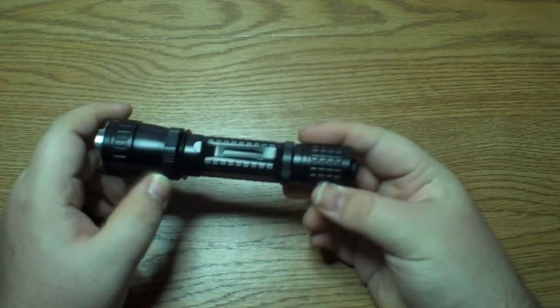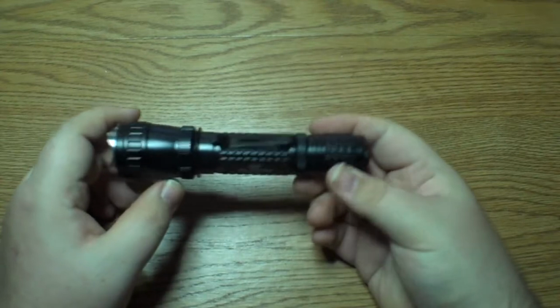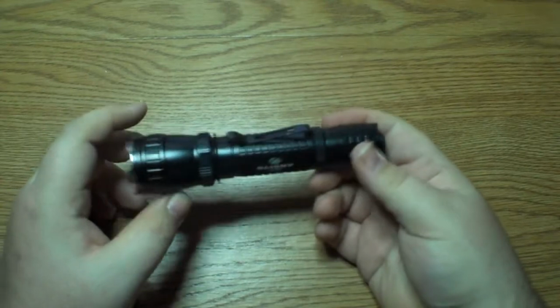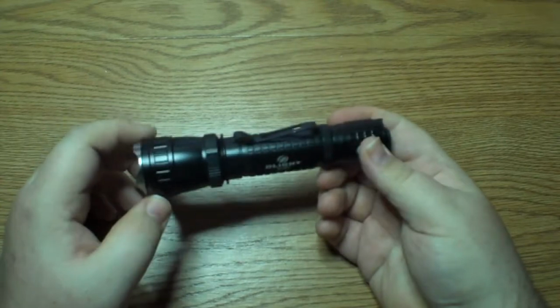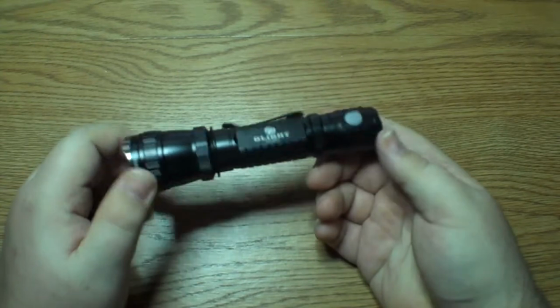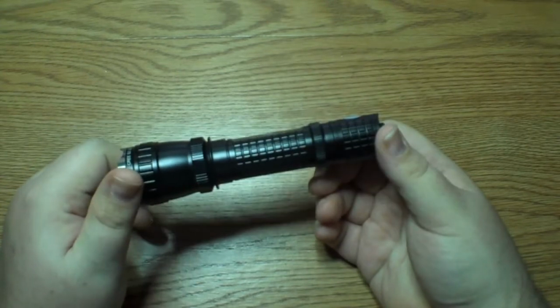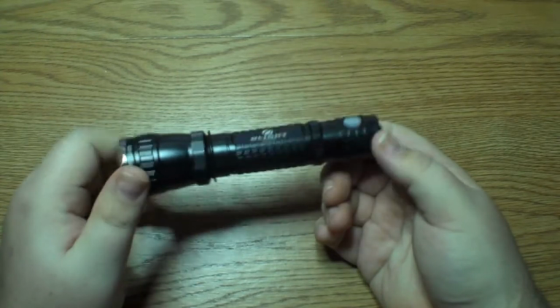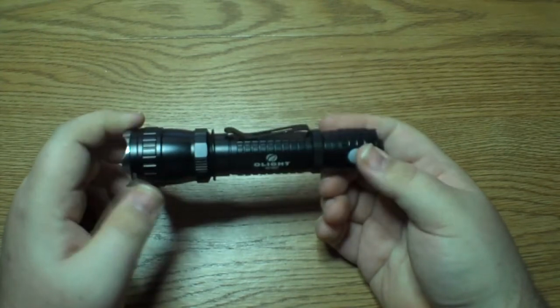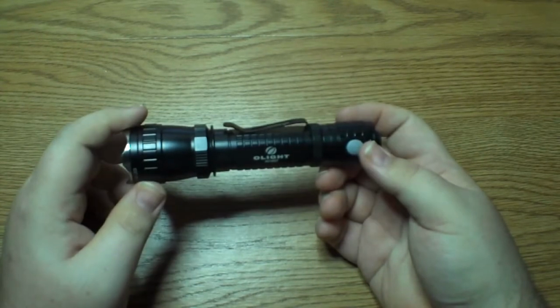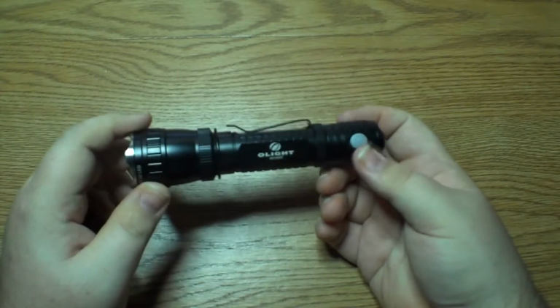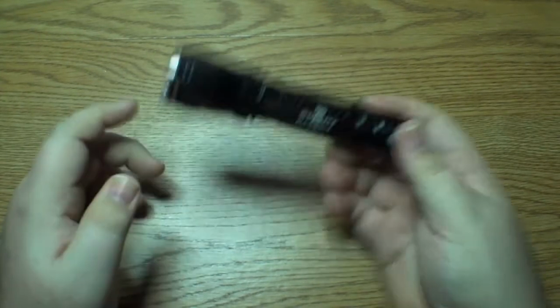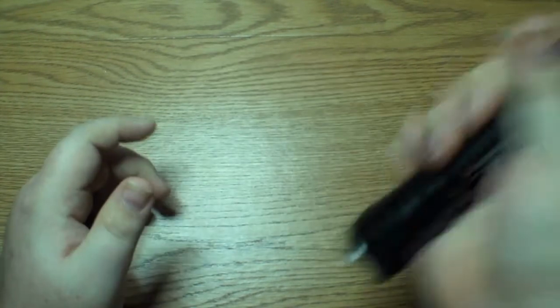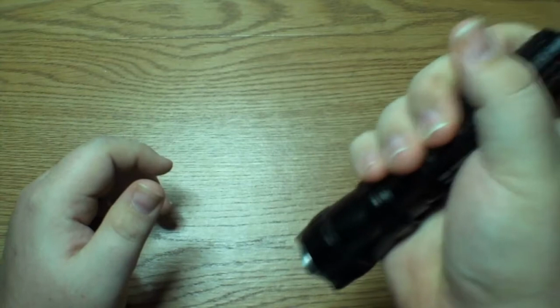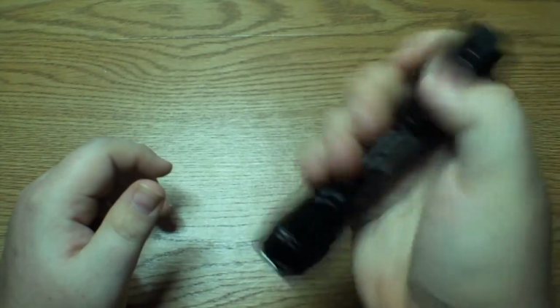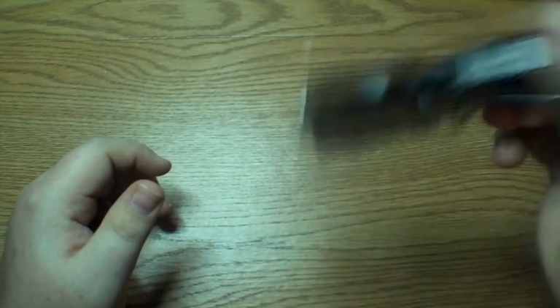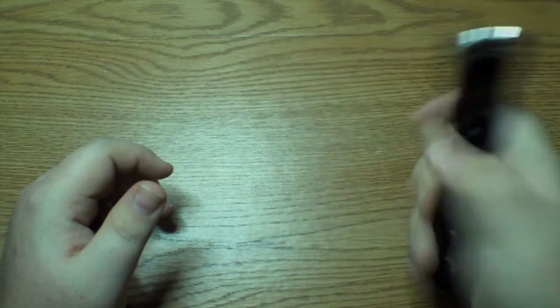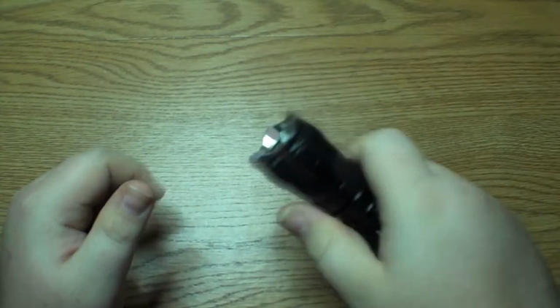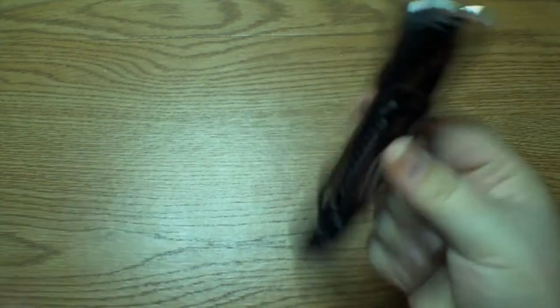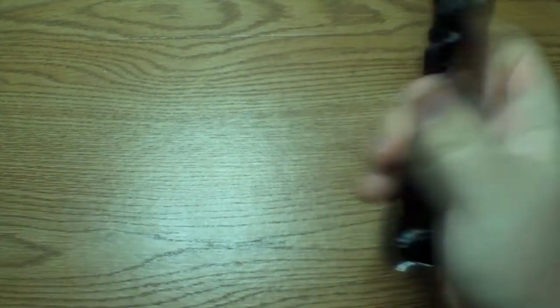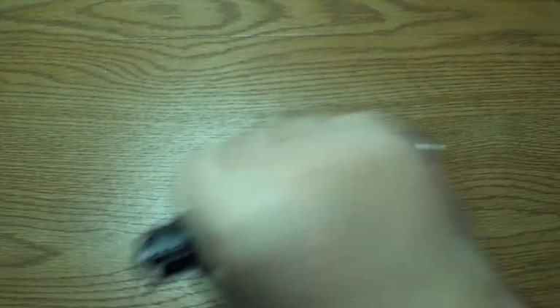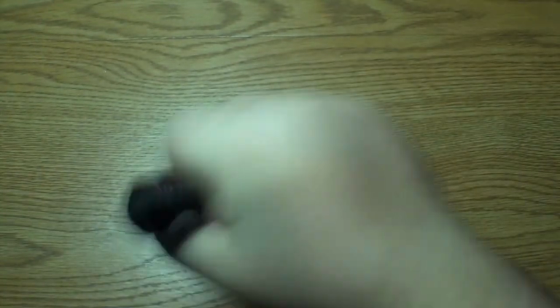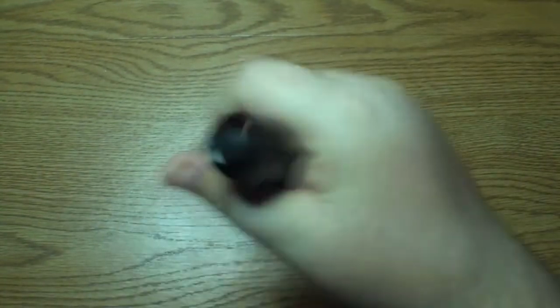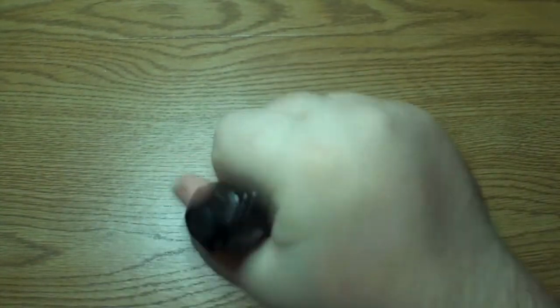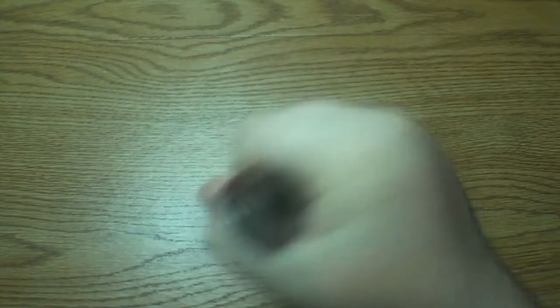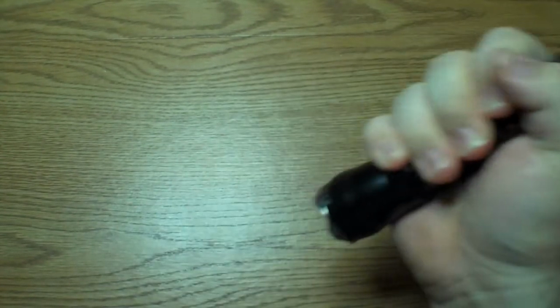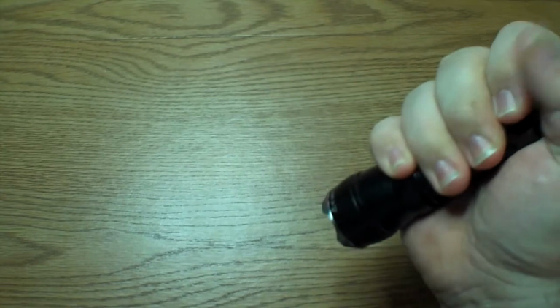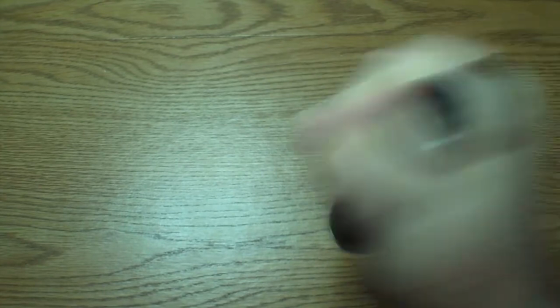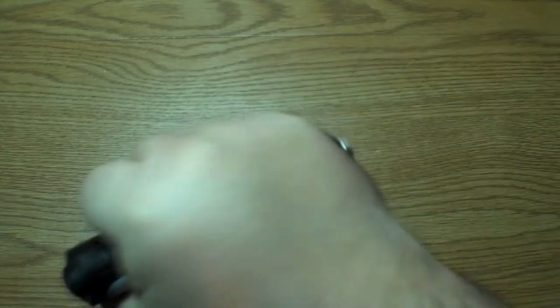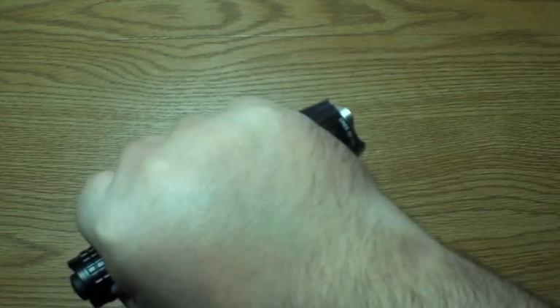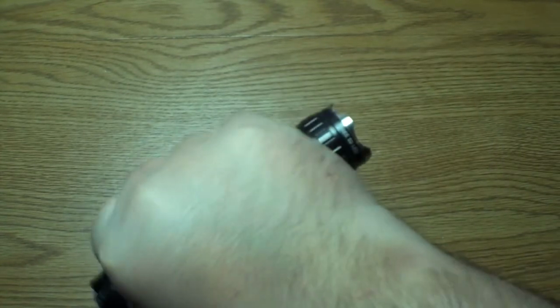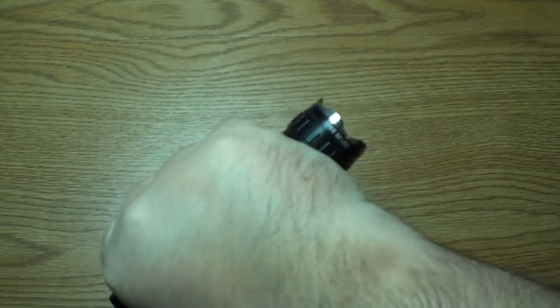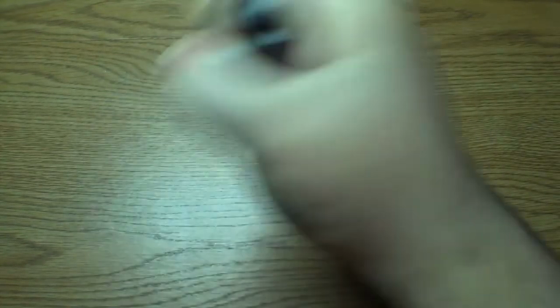Weight — this is 121.5 grams, which is roughly 4.3 ounces. It has a nice weight to it. It's not too heavy, but it has a nice heft. If you were to hit somebody with this, you'd definitely get the job done.